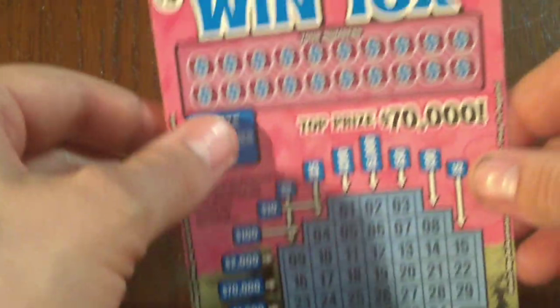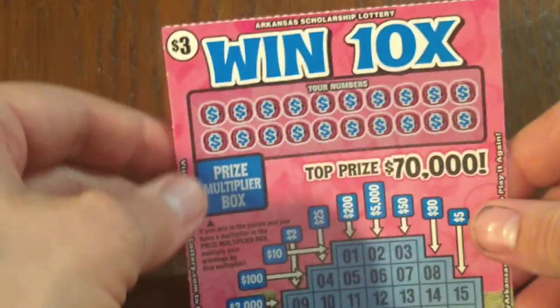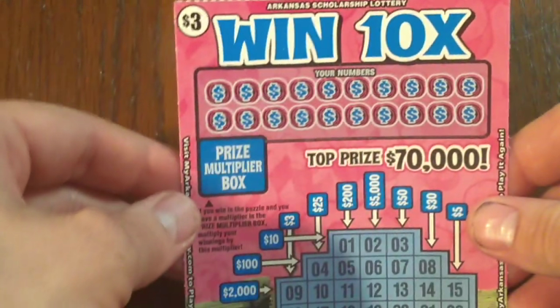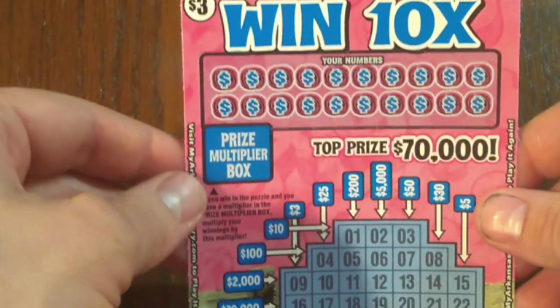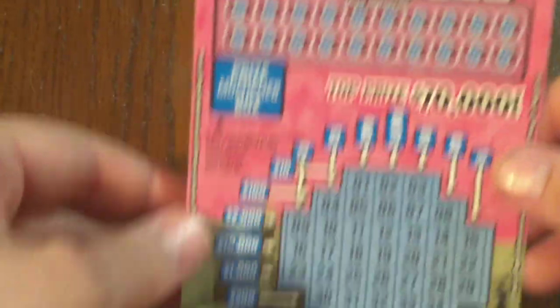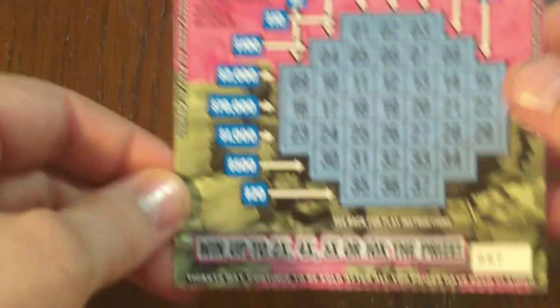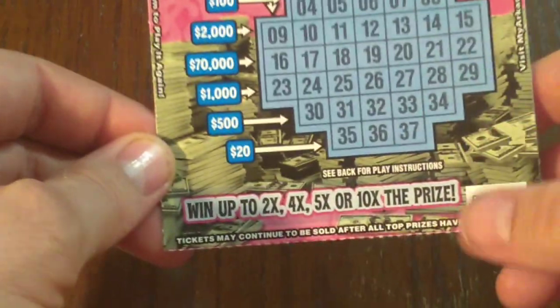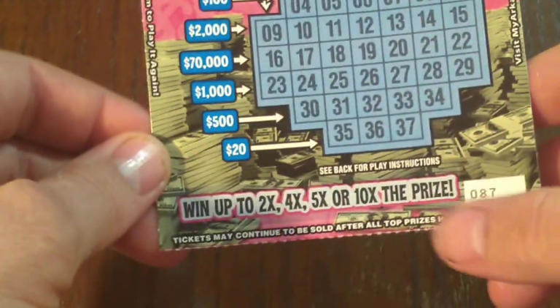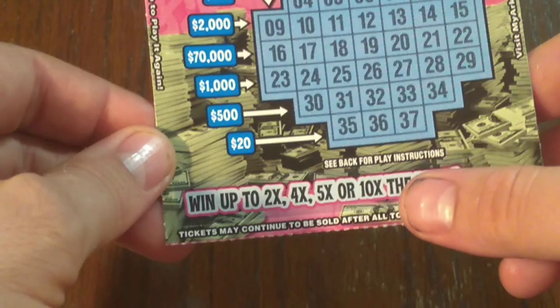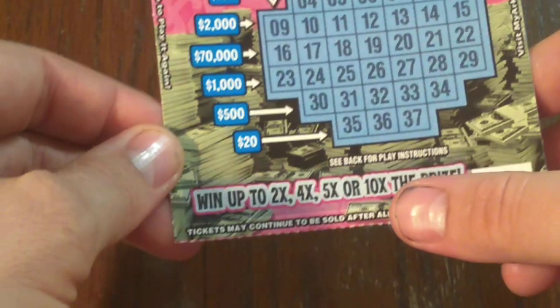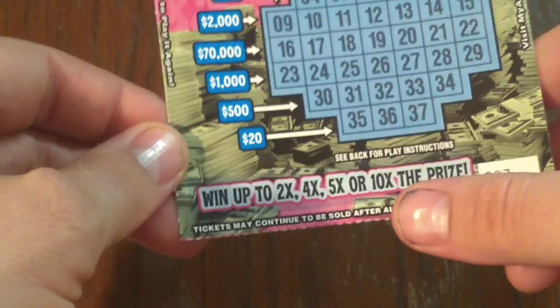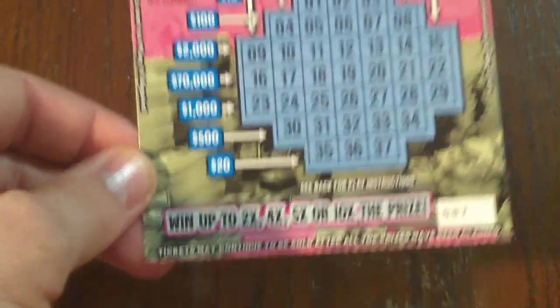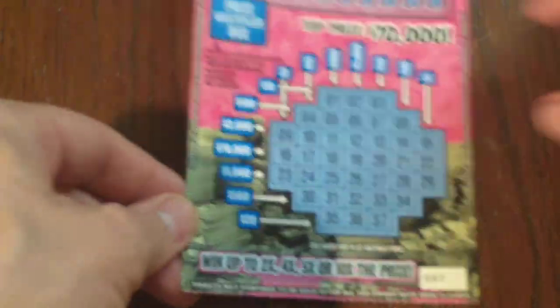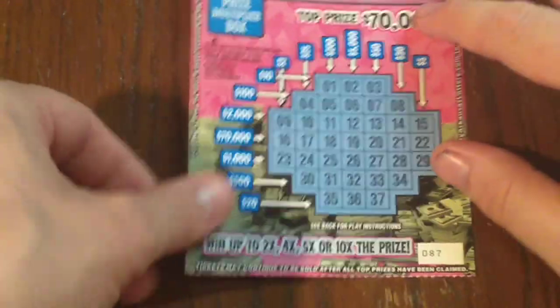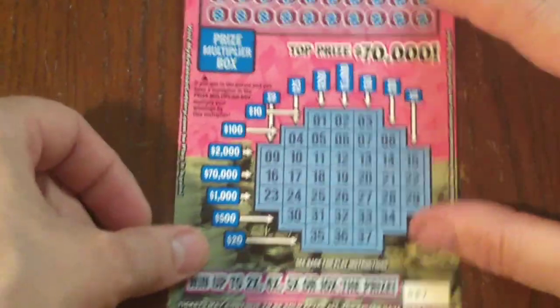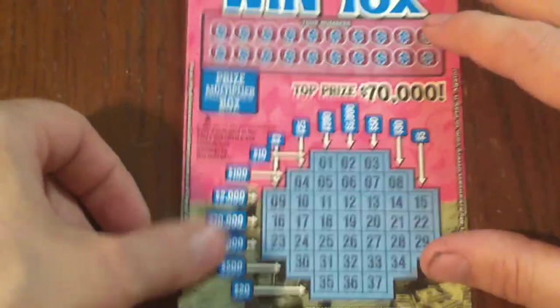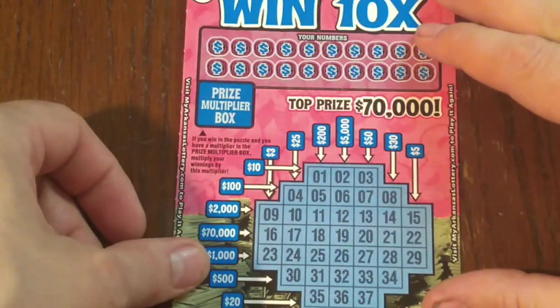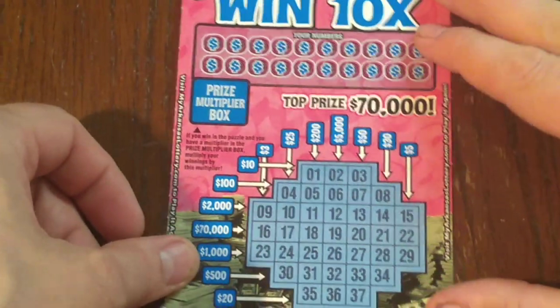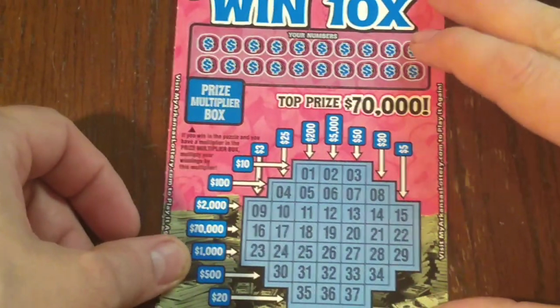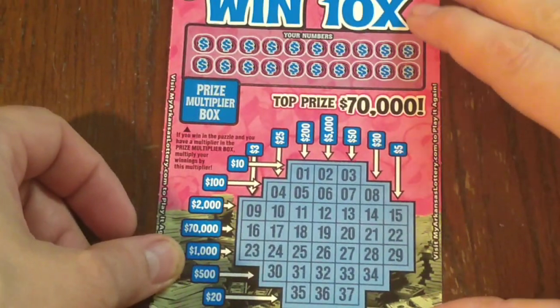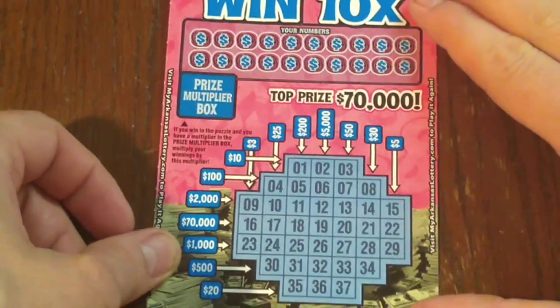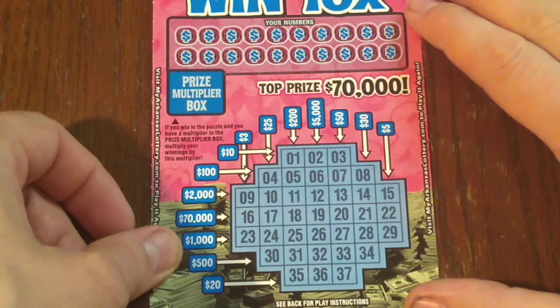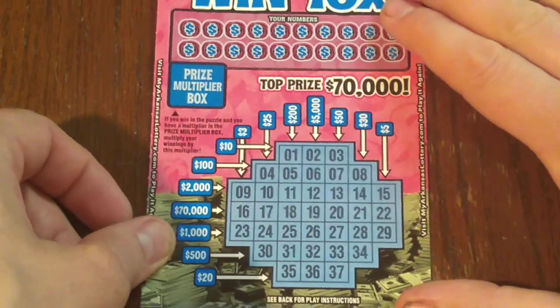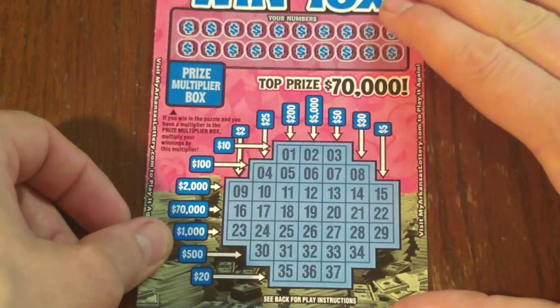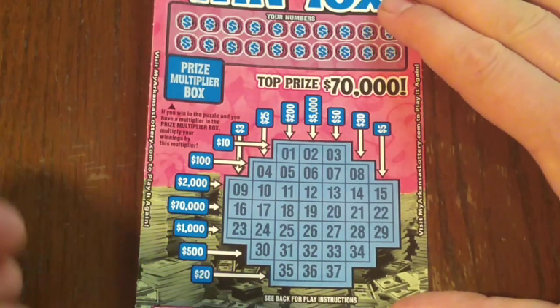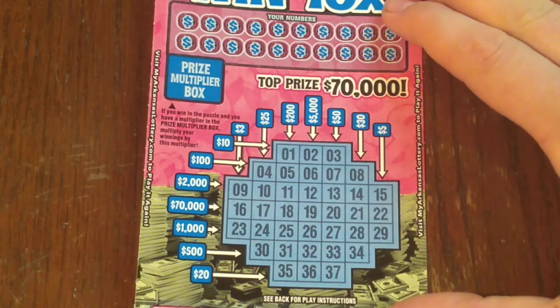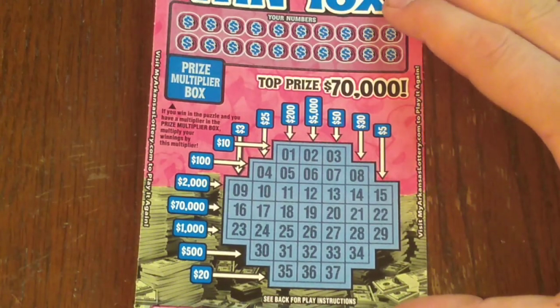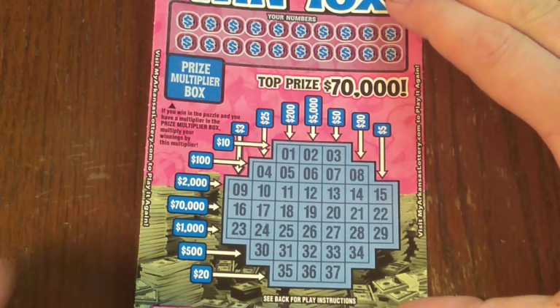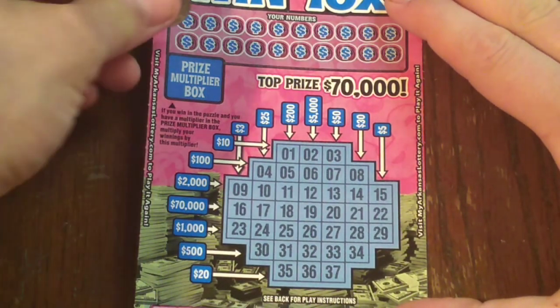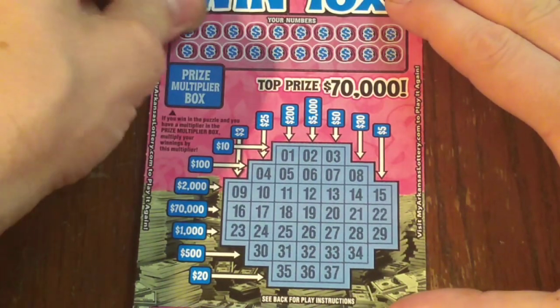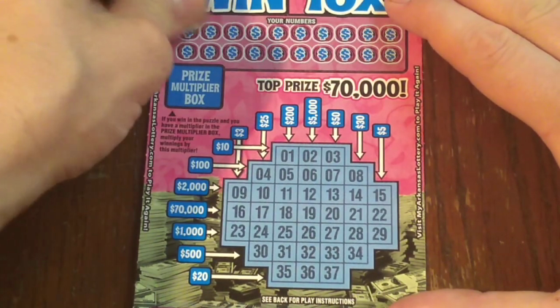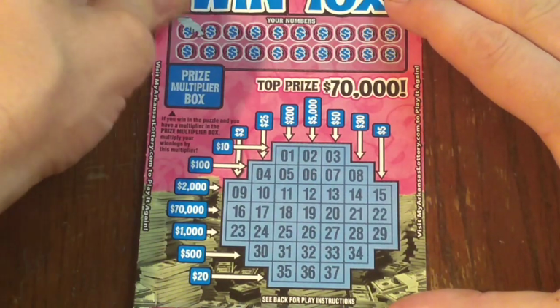And if you win, there's a prize multiplier box — you can multiply your prize up to 10 times. Let's see if we can't find a winner. This game here doesn't take too terribly long because you ain't got to search for your number since they're all in order.